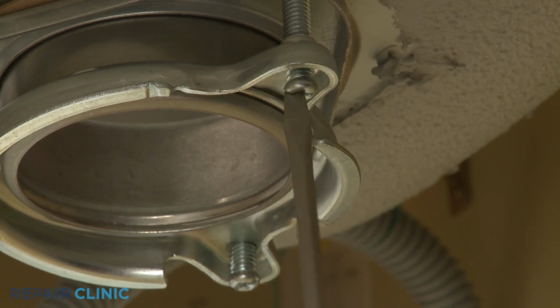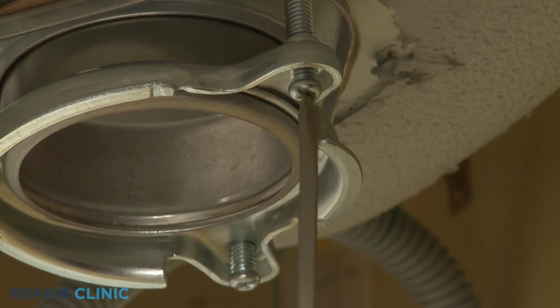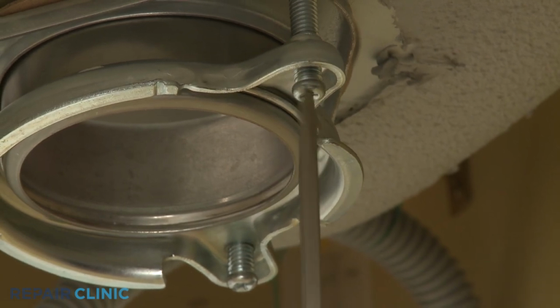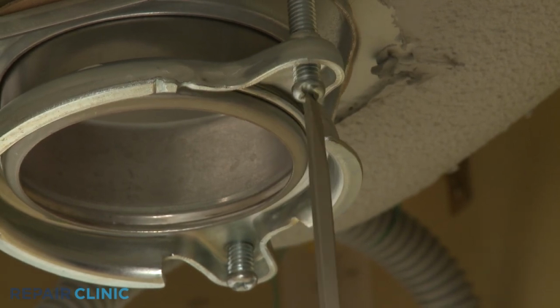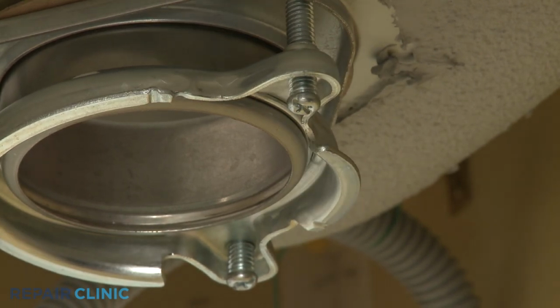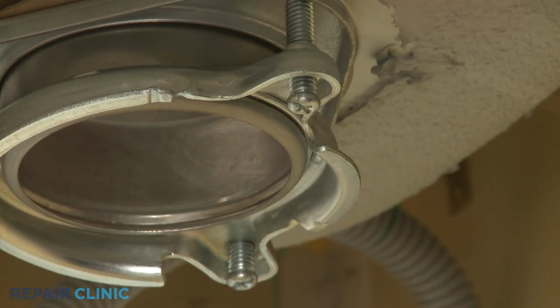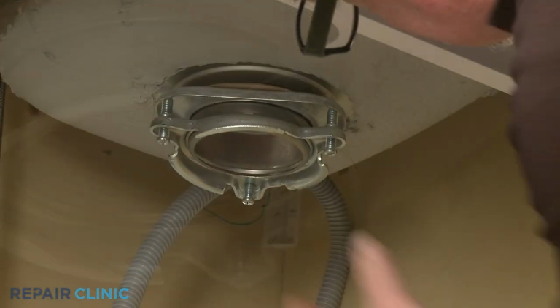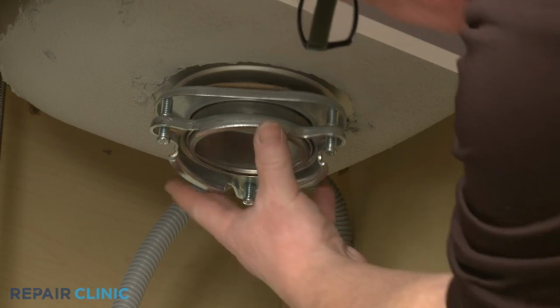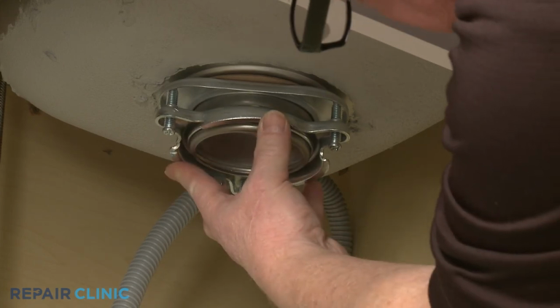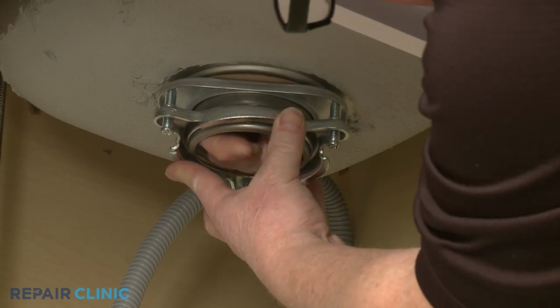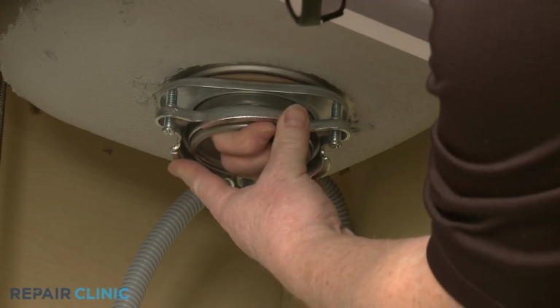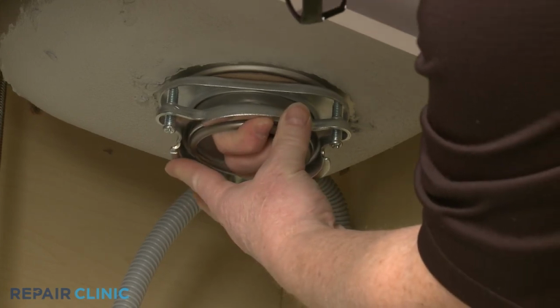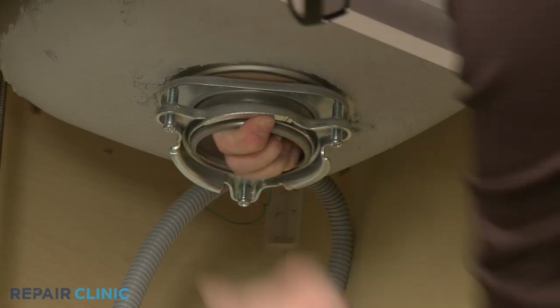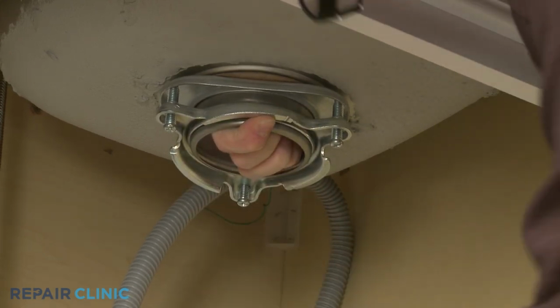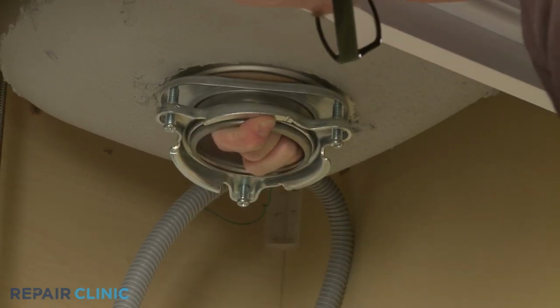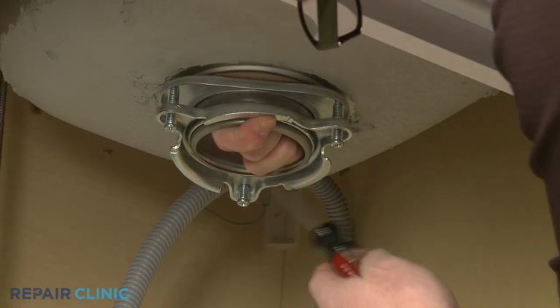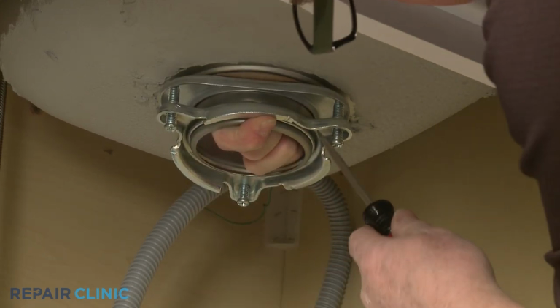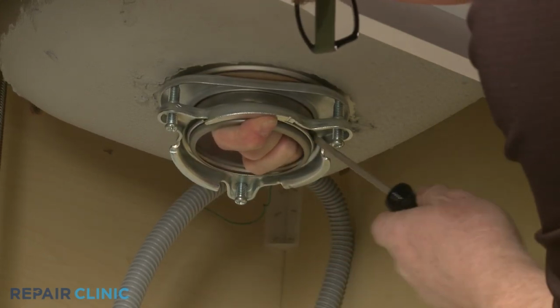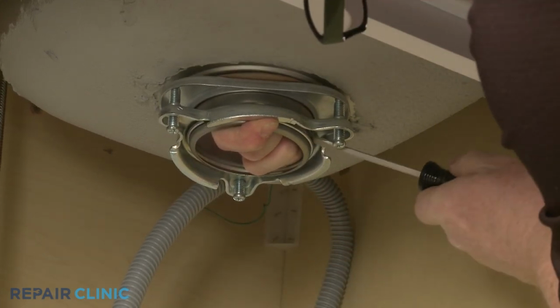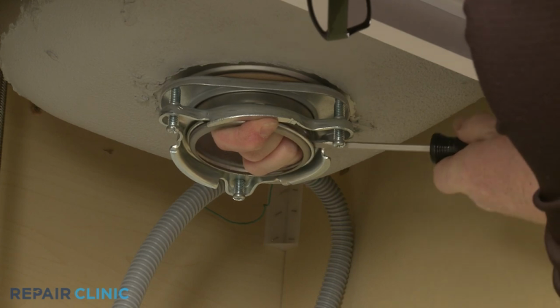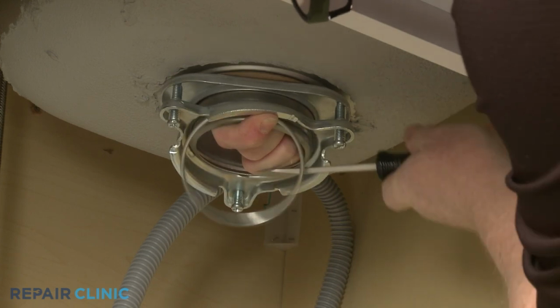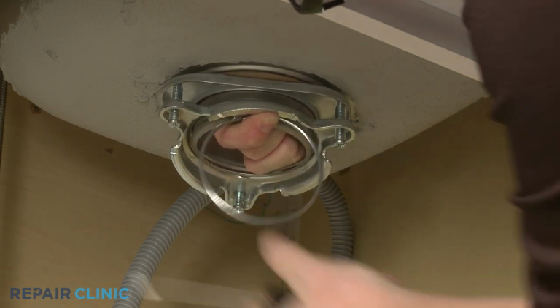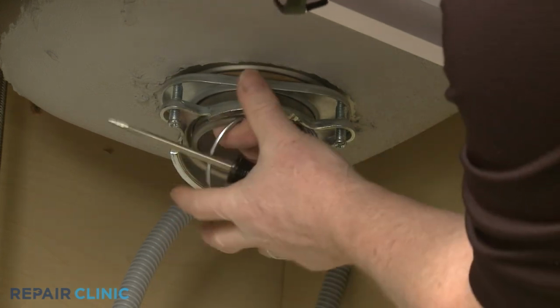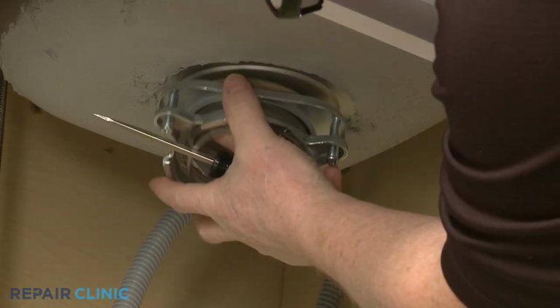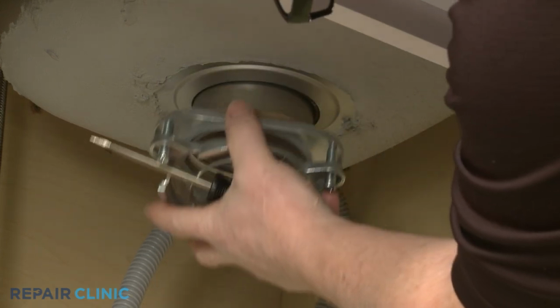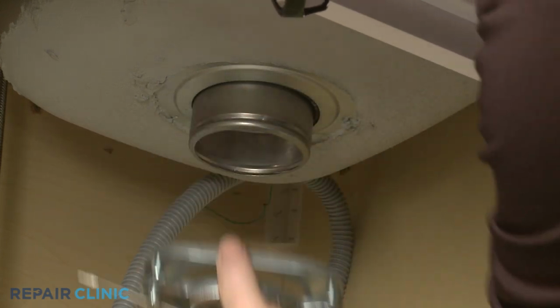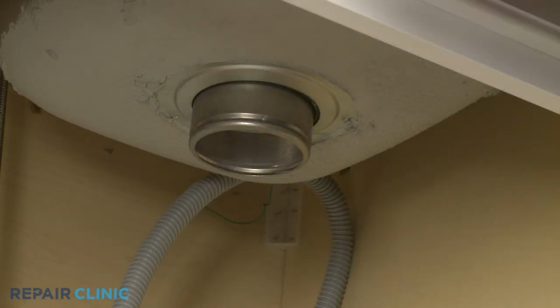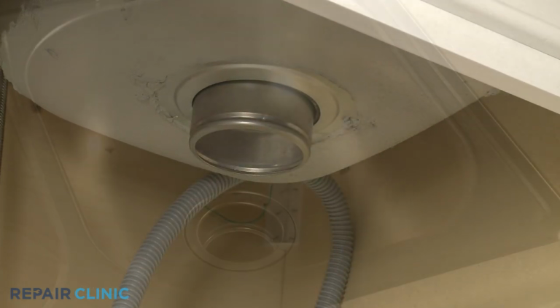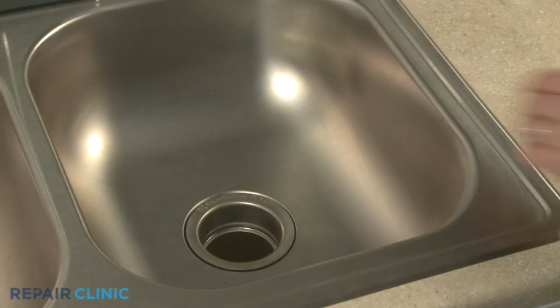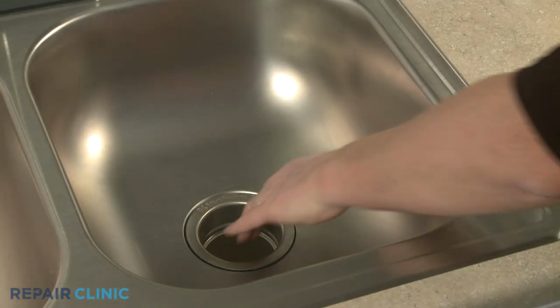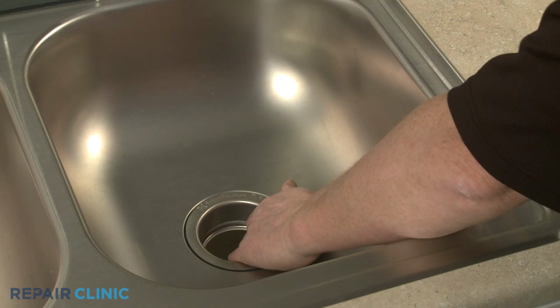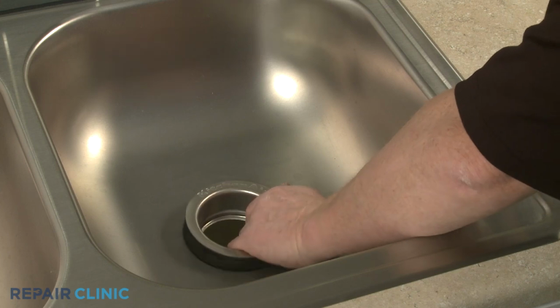With the screws loosened, lift the bracket up and use the screwdriver to pry the mounting ring free of the strainer flange. To release the mounting bracket components, you can remove the old strainer flange as well.